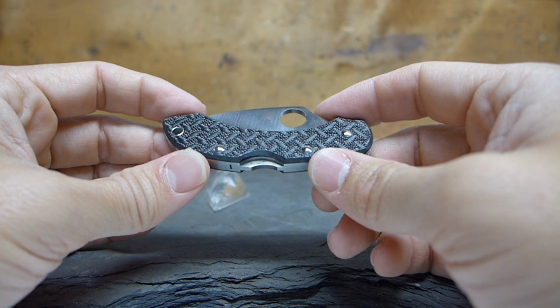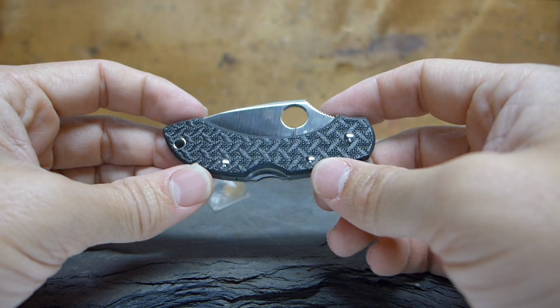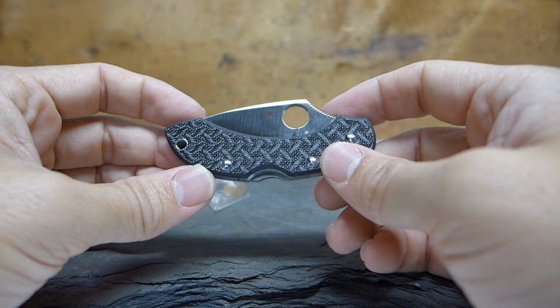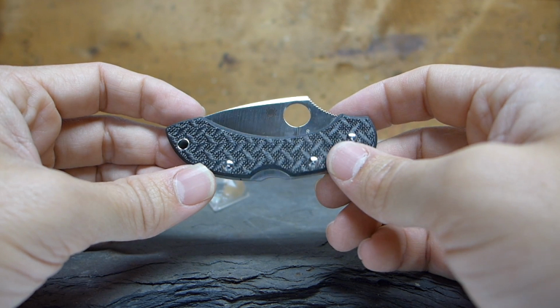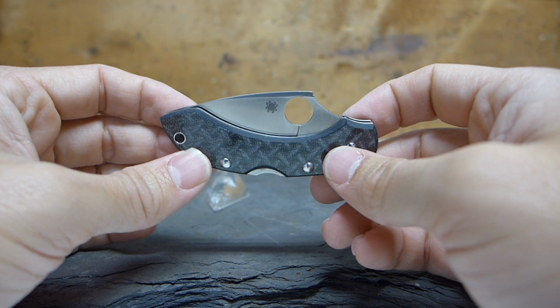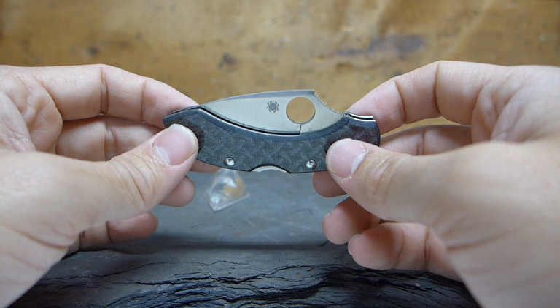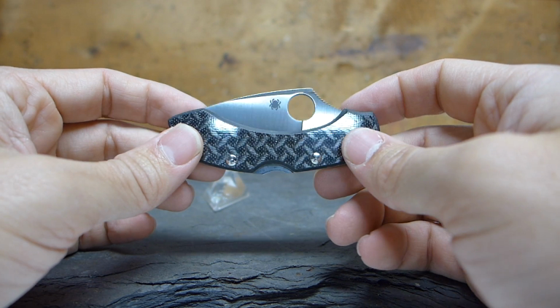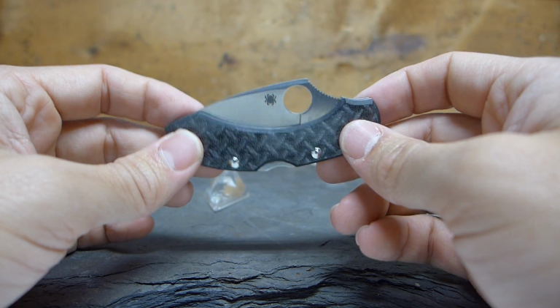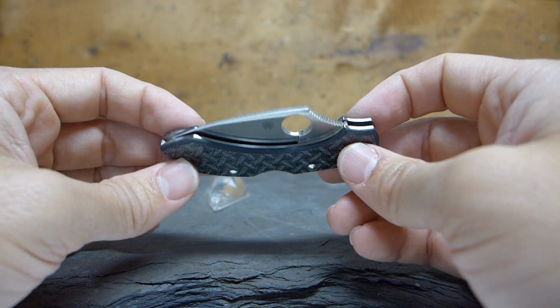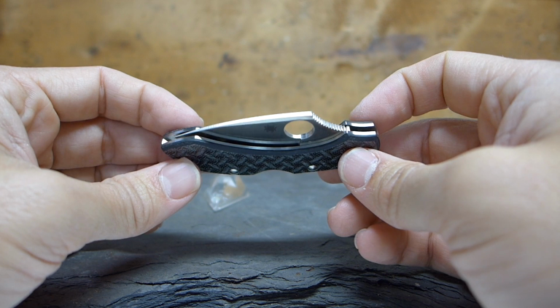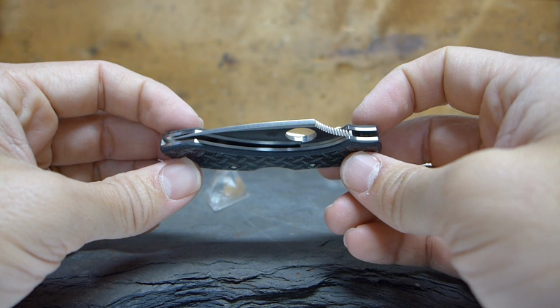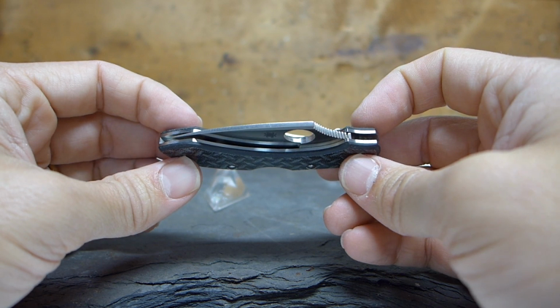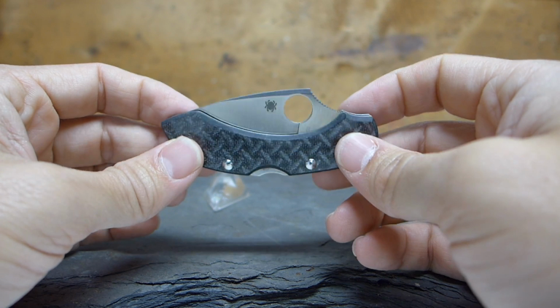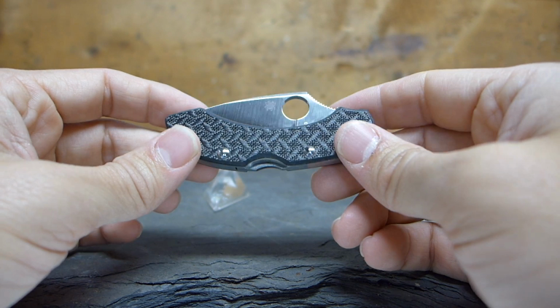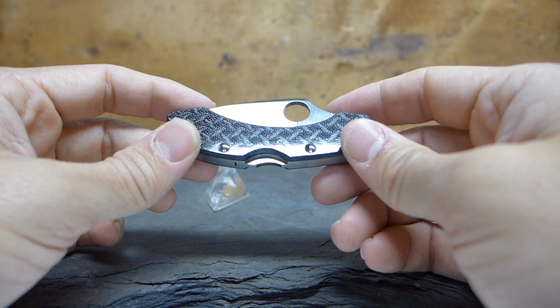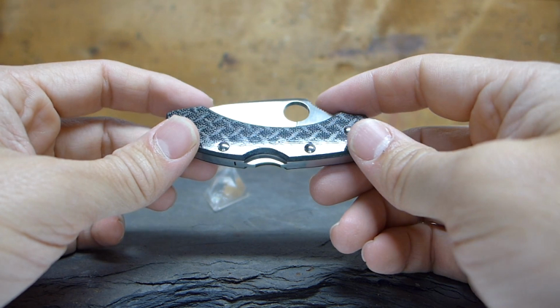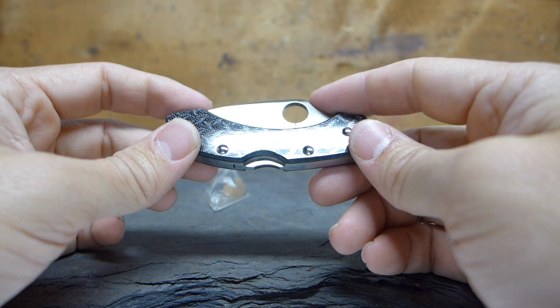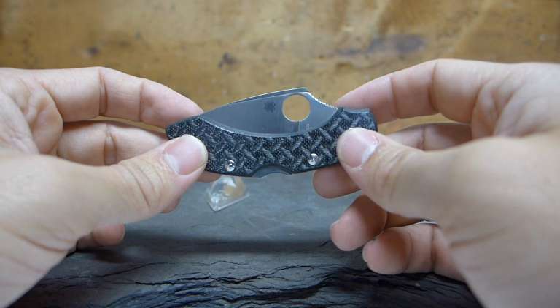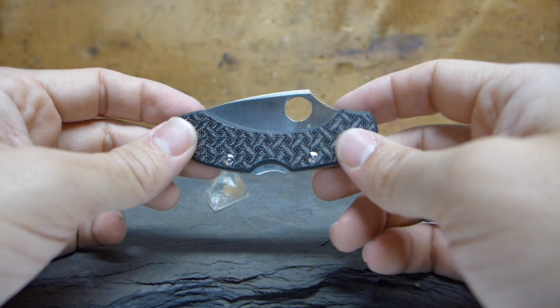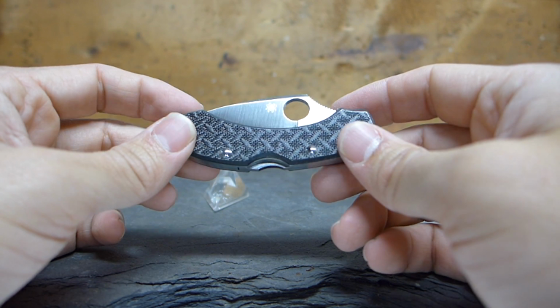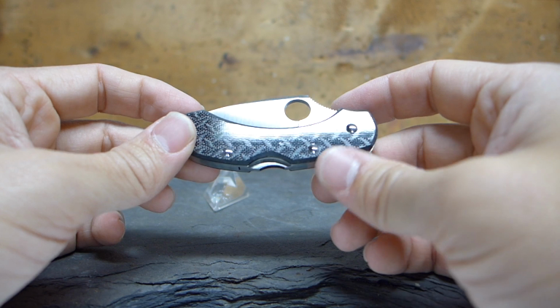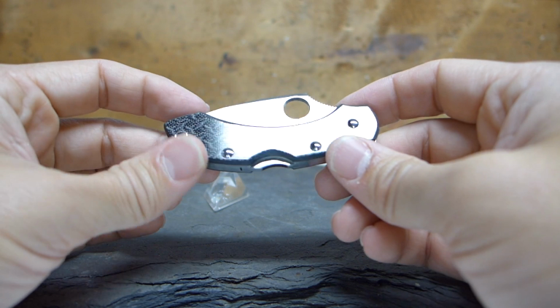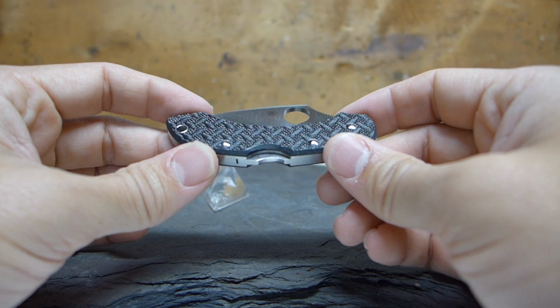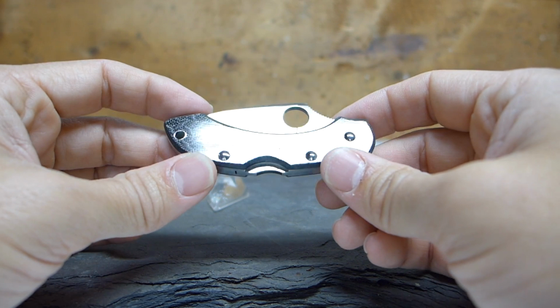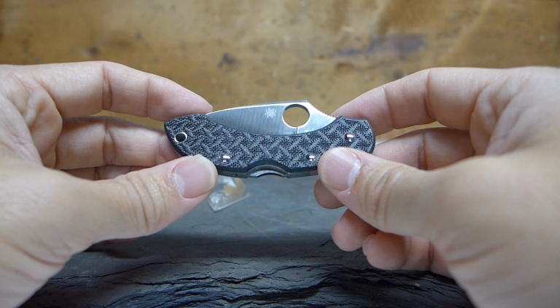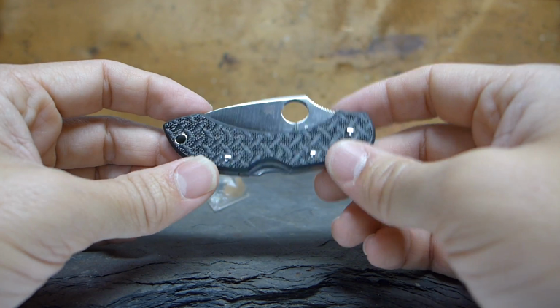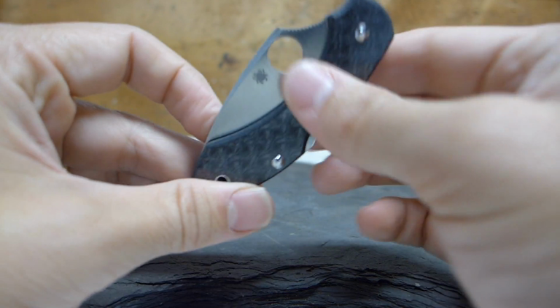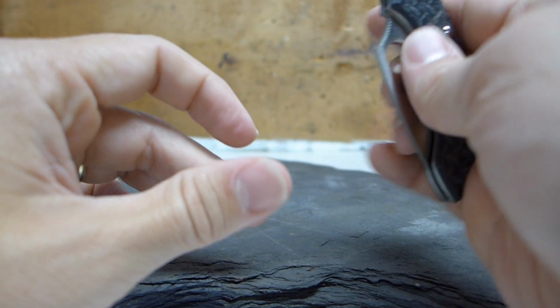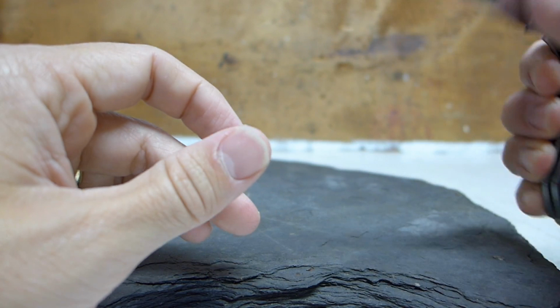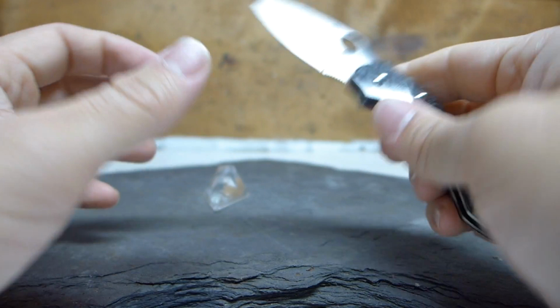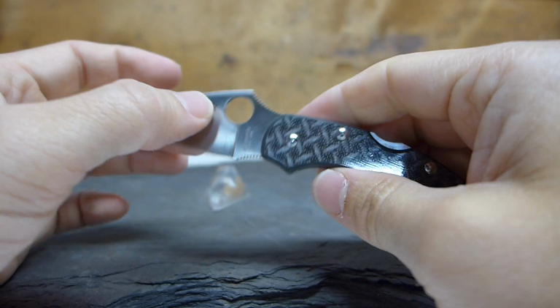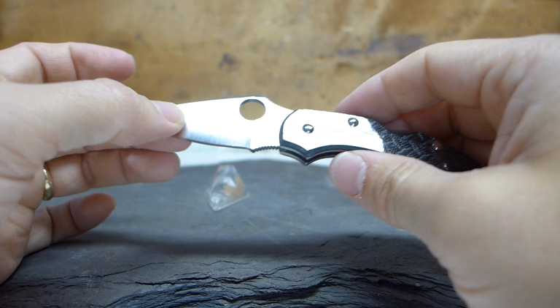The big issue is that this knife weighs around two ounces, whereas the other Dragonfly — the one without the liners — weighs about 1.1 to 1.2 ounces. While I like the shiny, pretty carbon fiber, I'd much rather have a lighter knife.